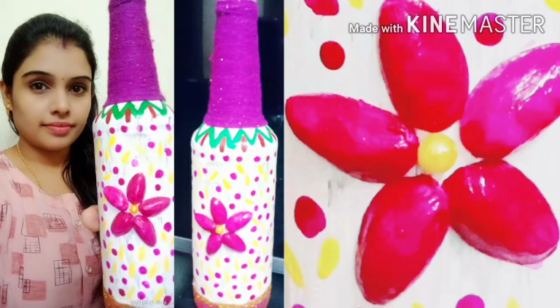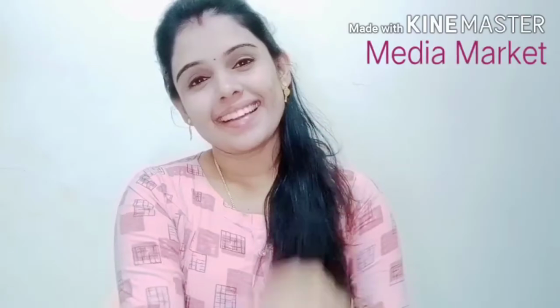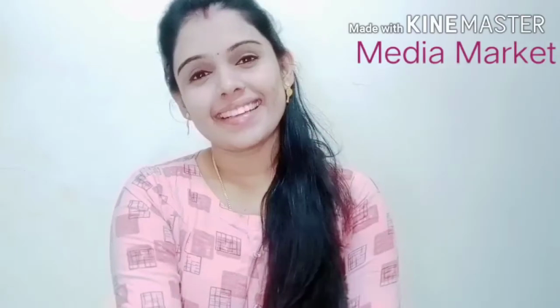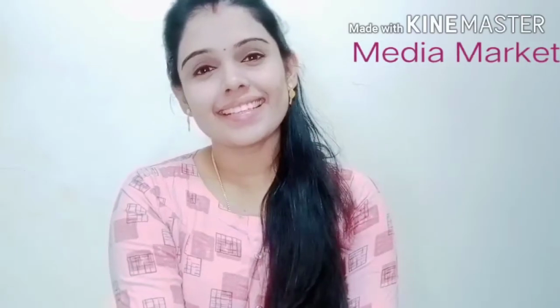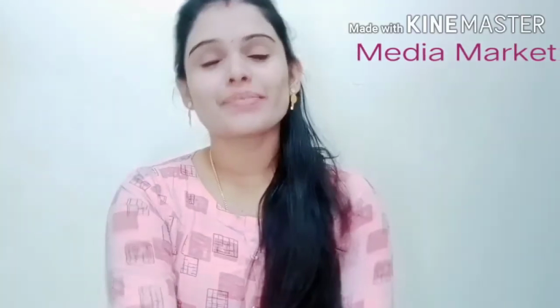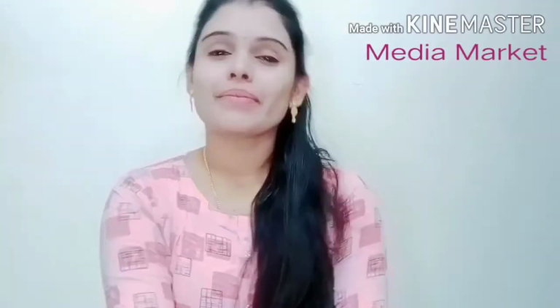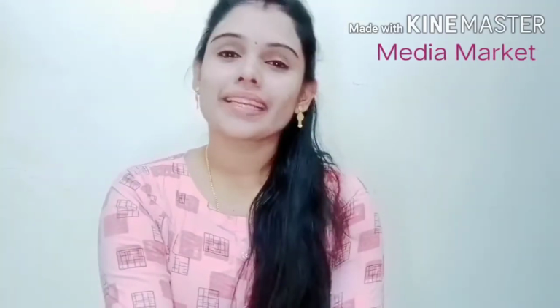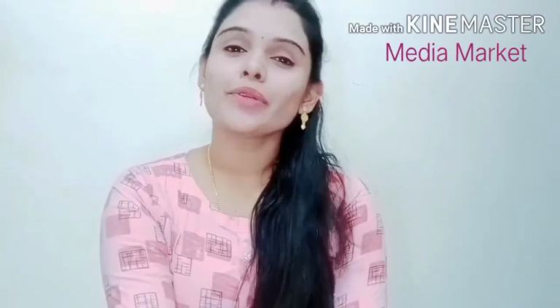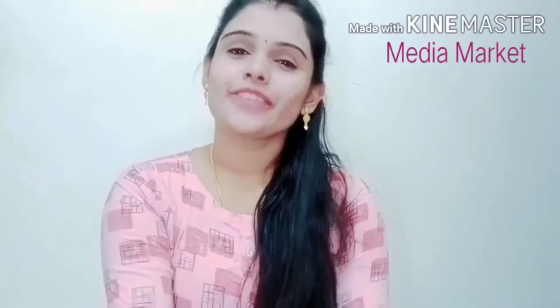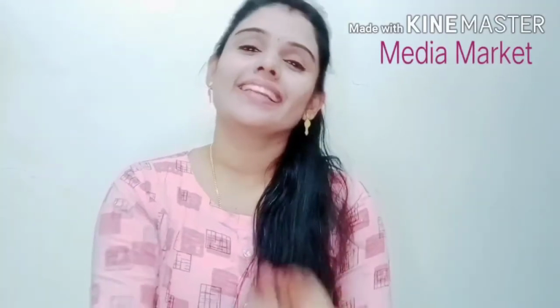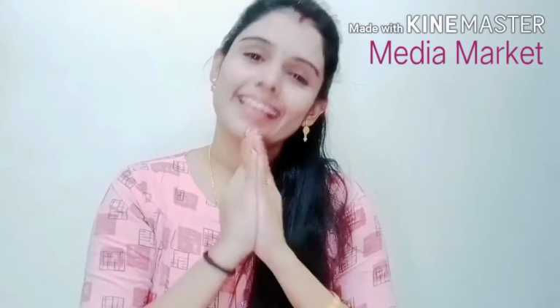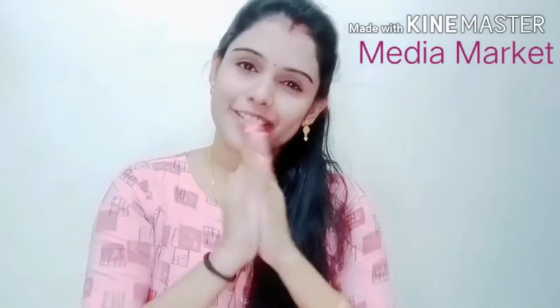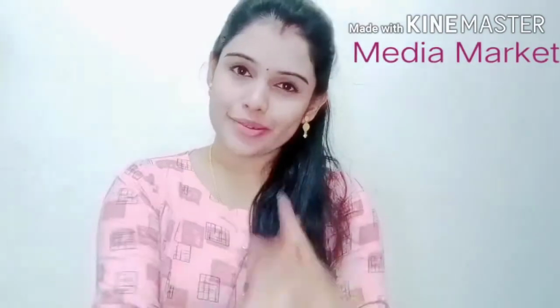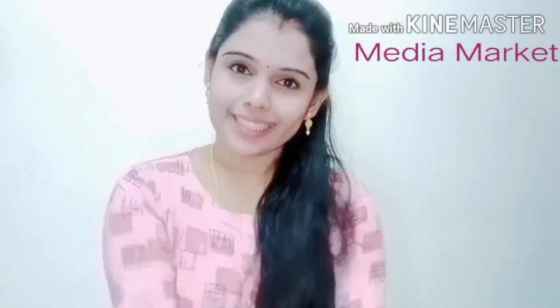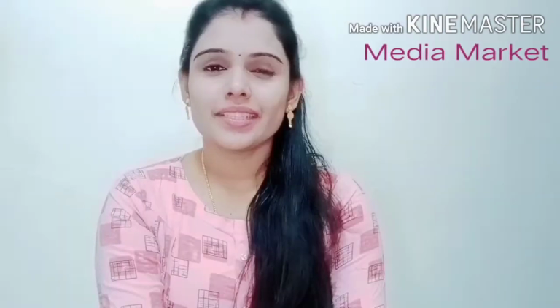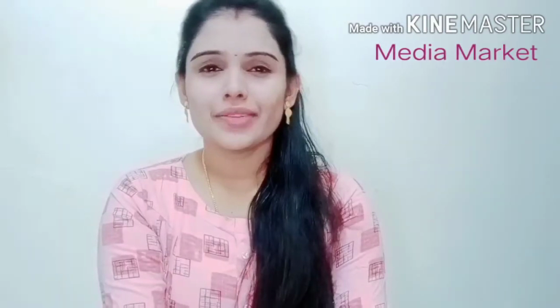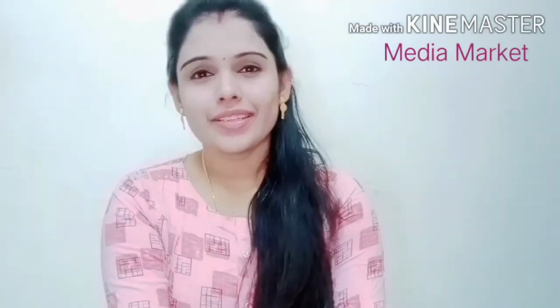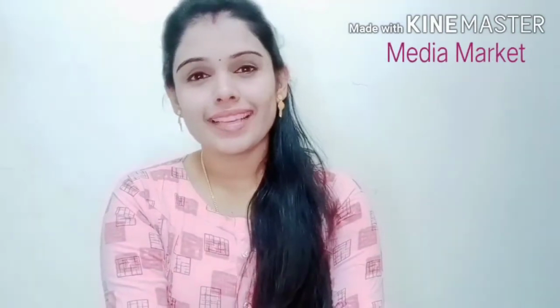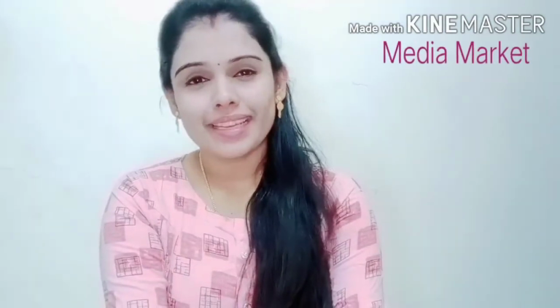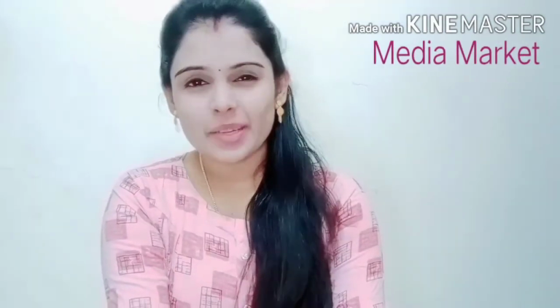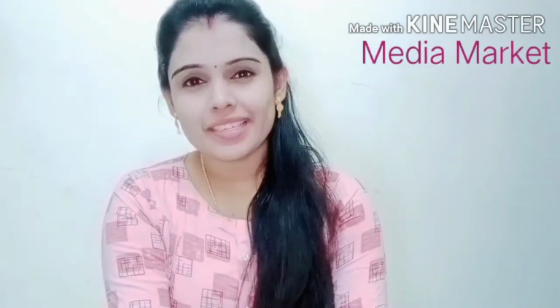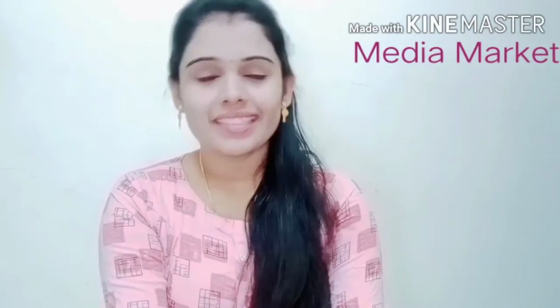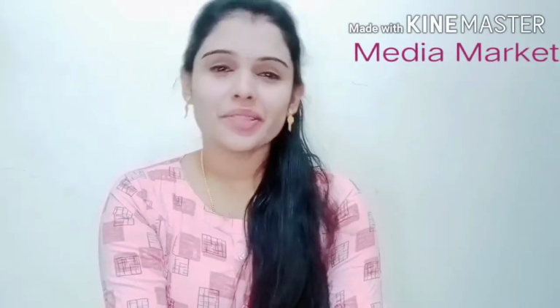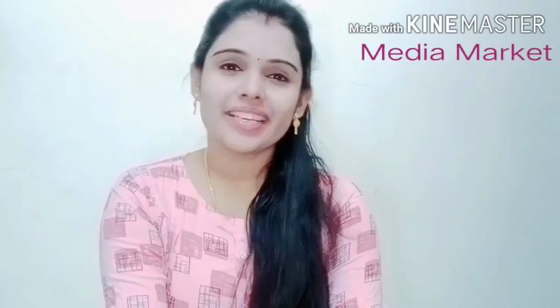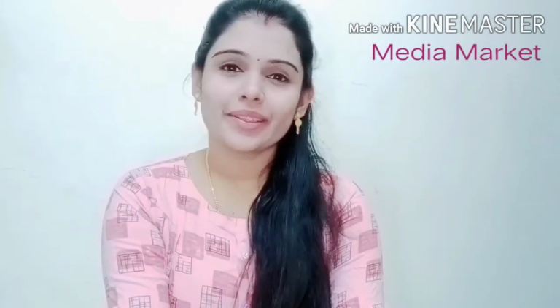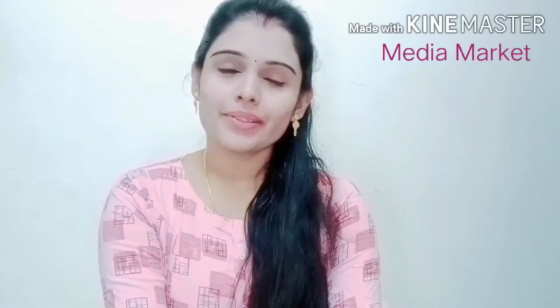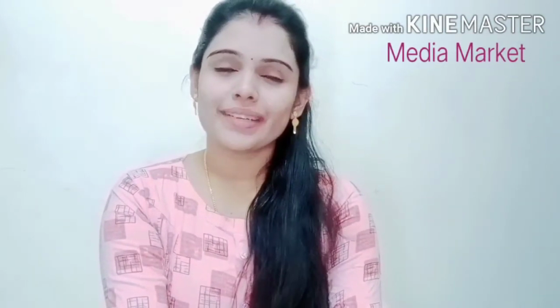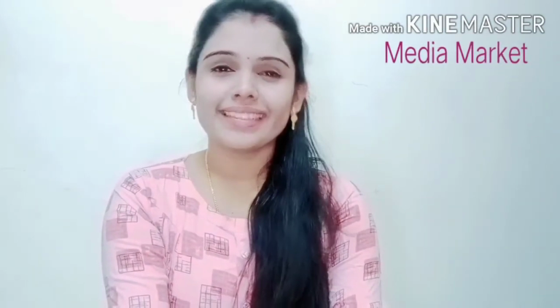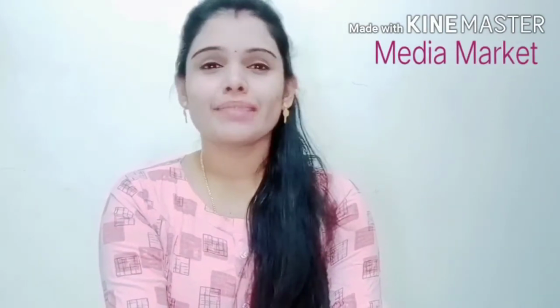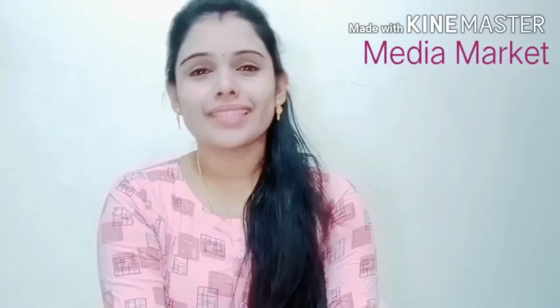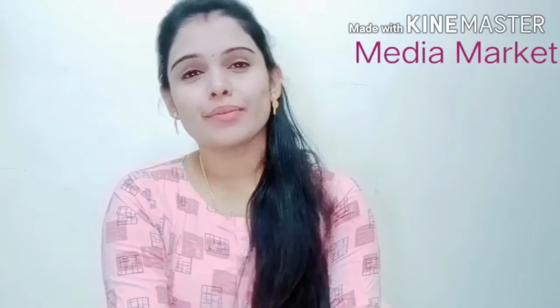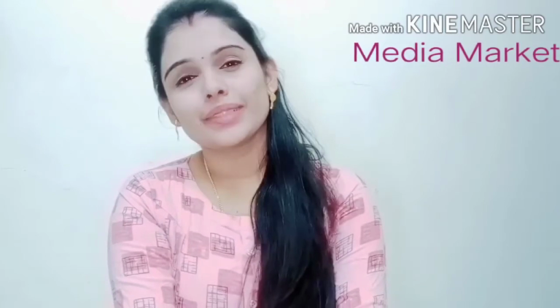Hi guys! I'm going to talk about this video. We are going to talk about the video, and the video is going to be done.